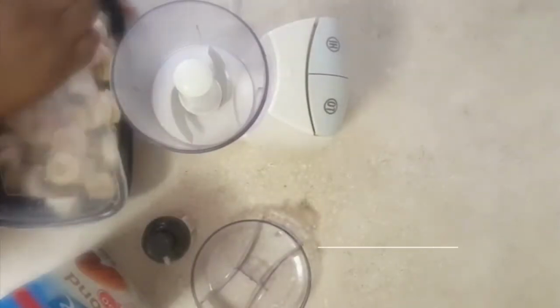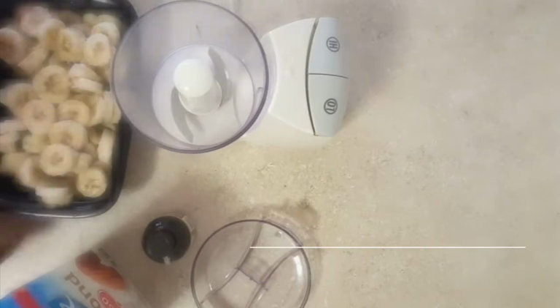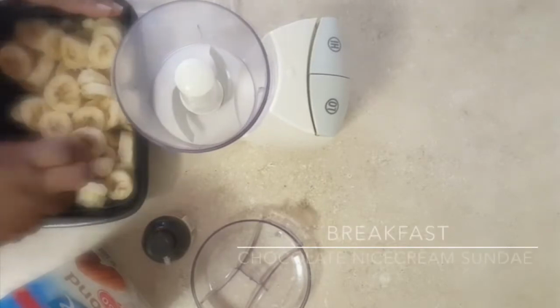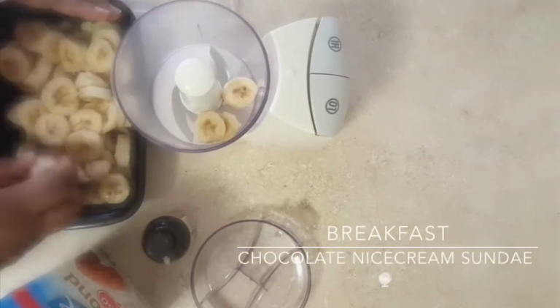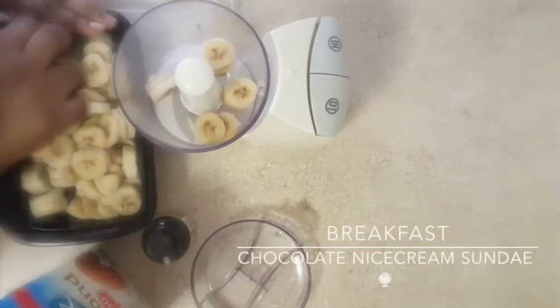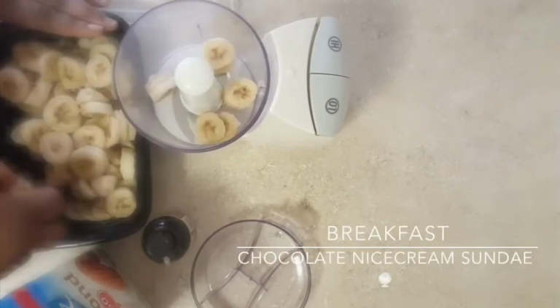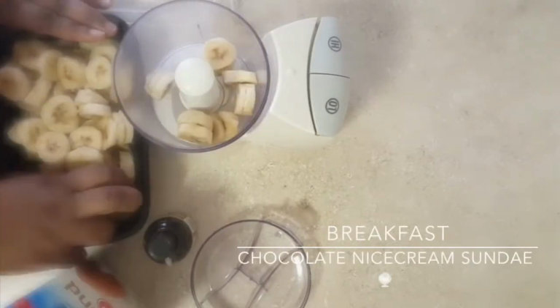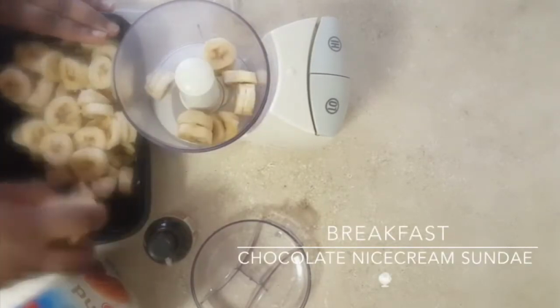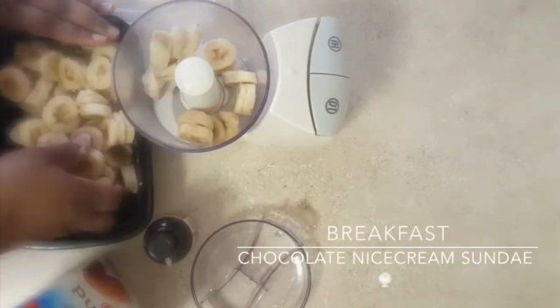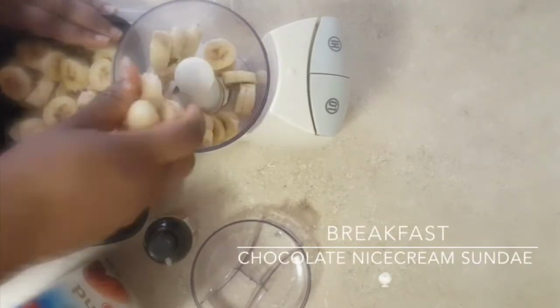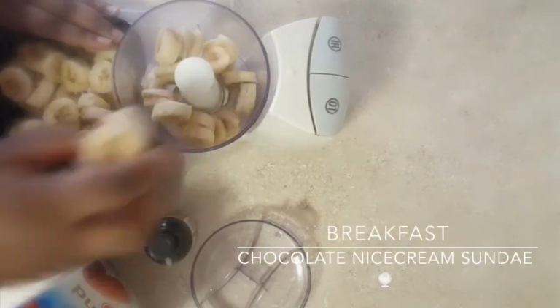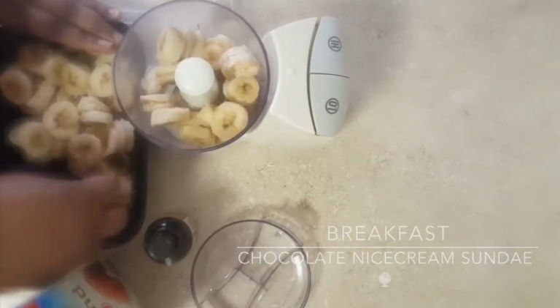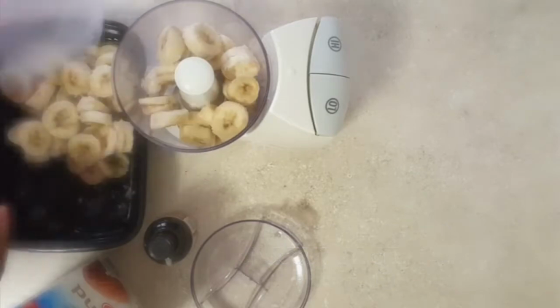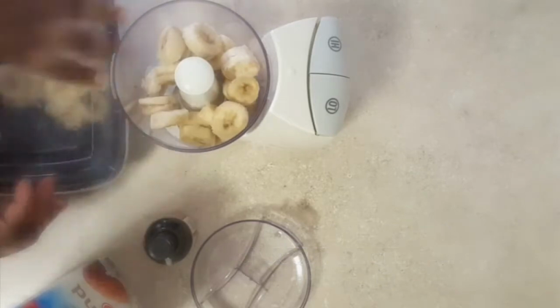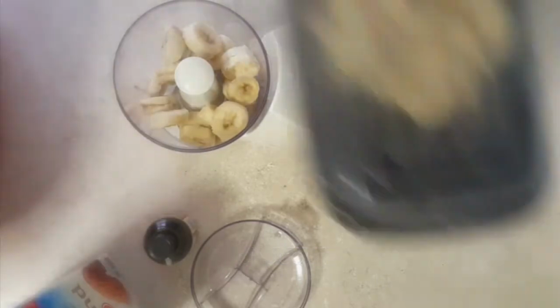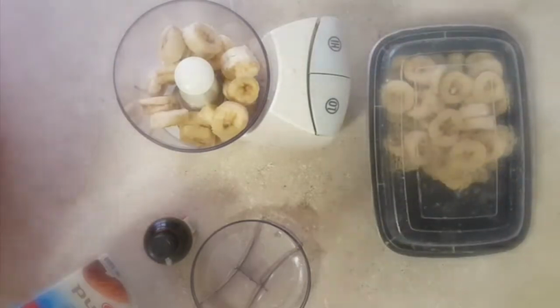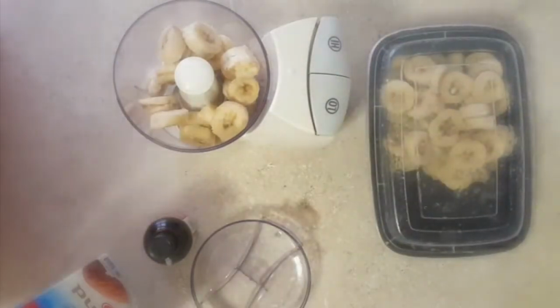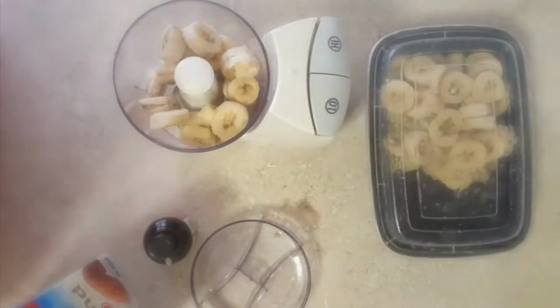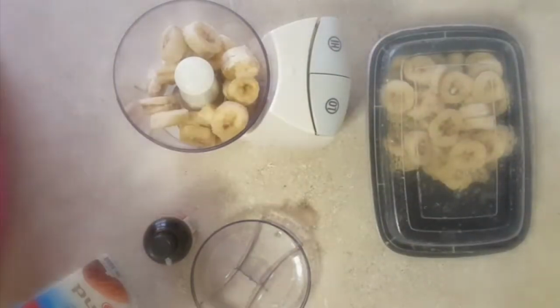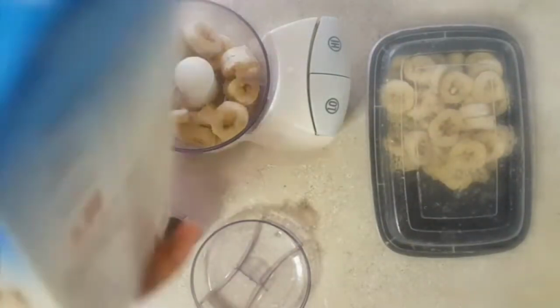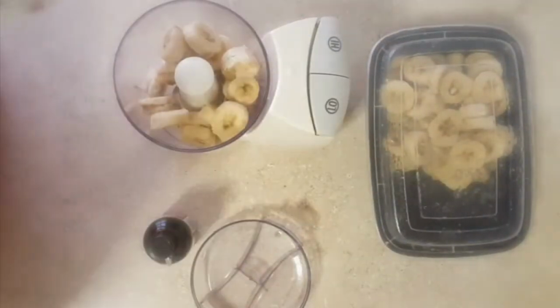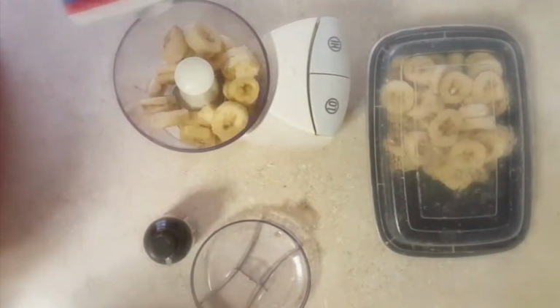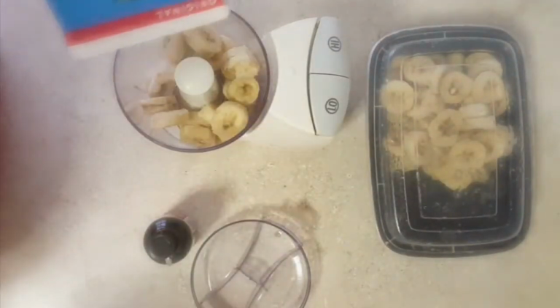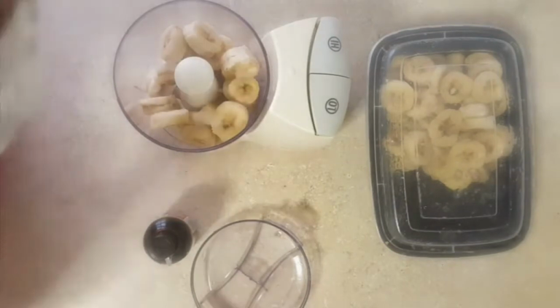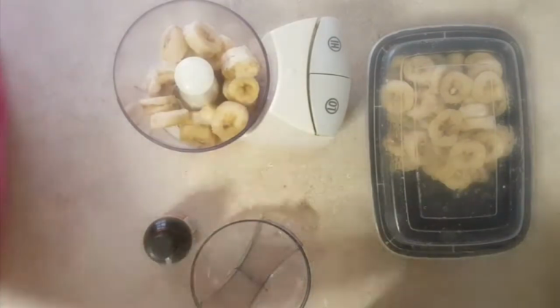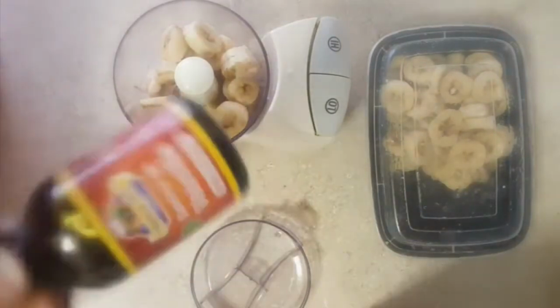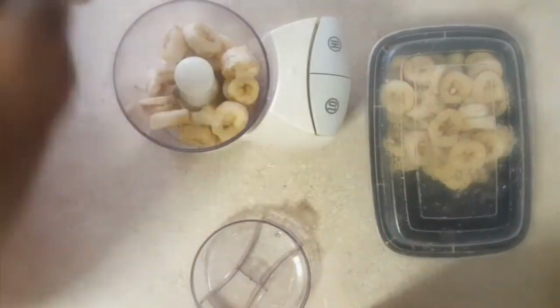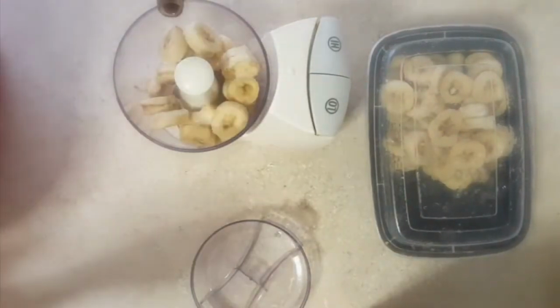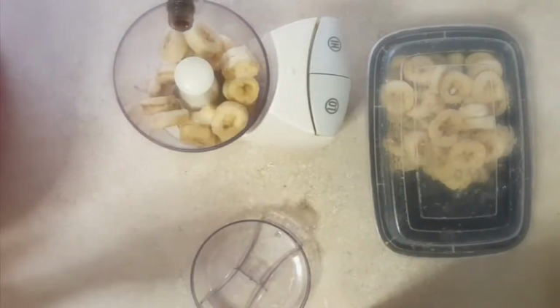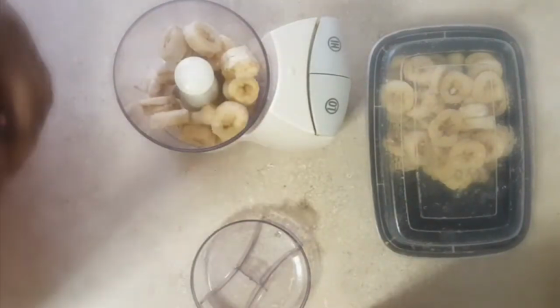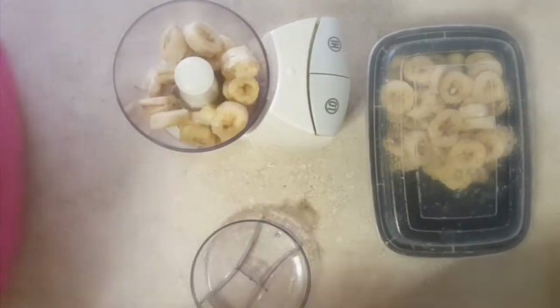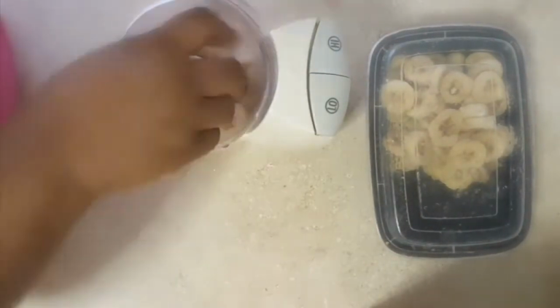I'm showing you one of my favorite breakfast recipes — it's a chocolate nice cream sundae. You basically just take frozen banana, a splash of almond milk, a little vanilla, and you blend it in a food processor.